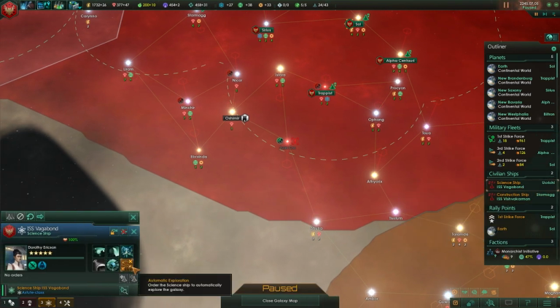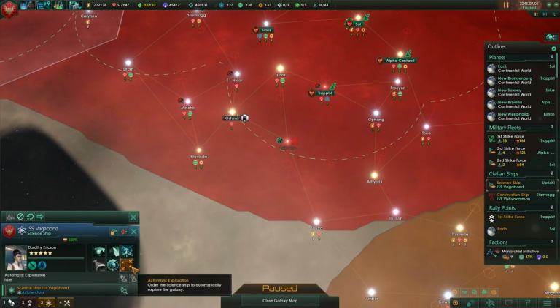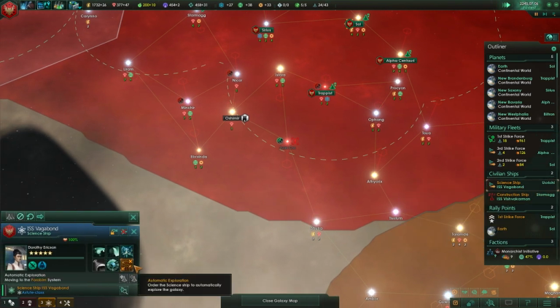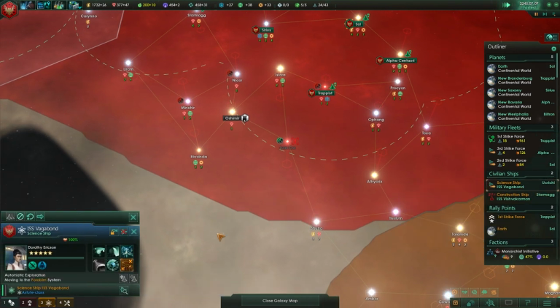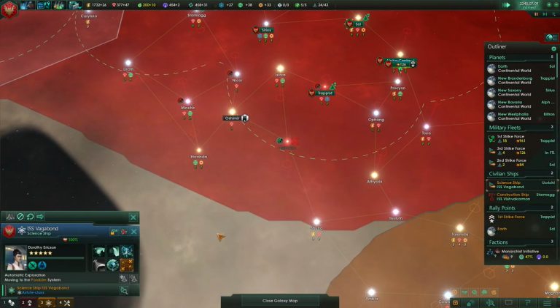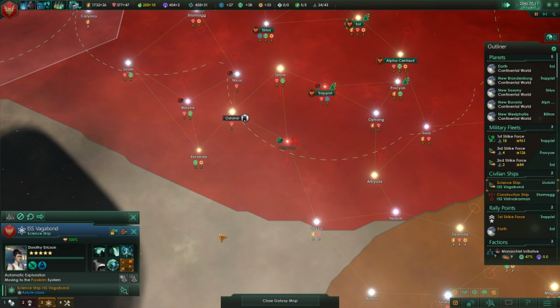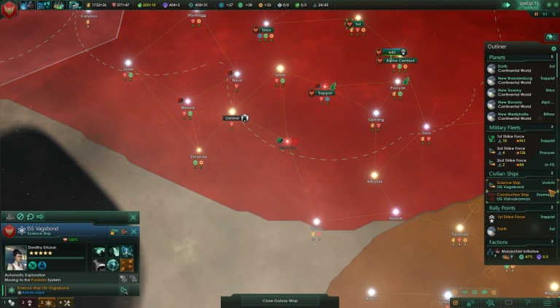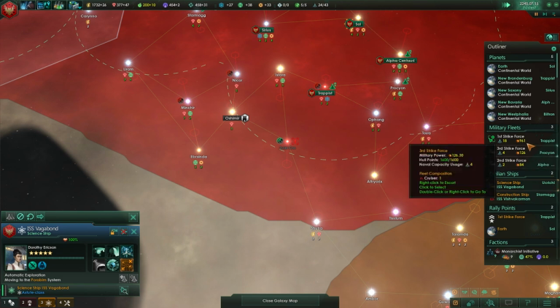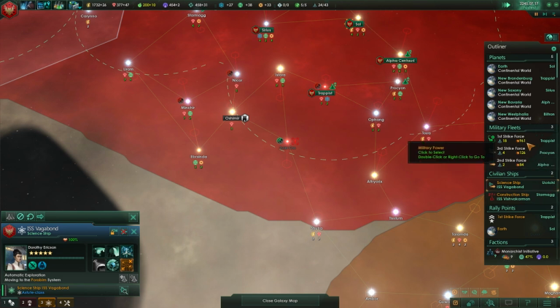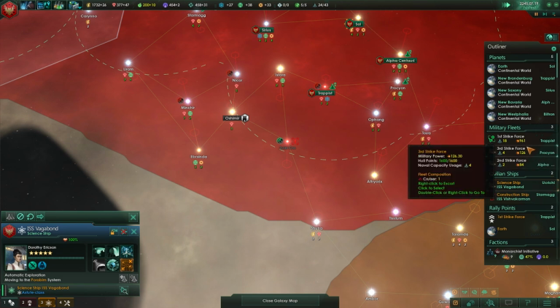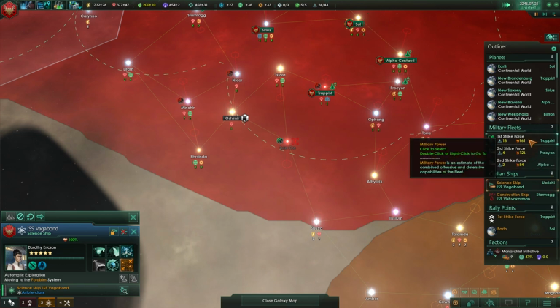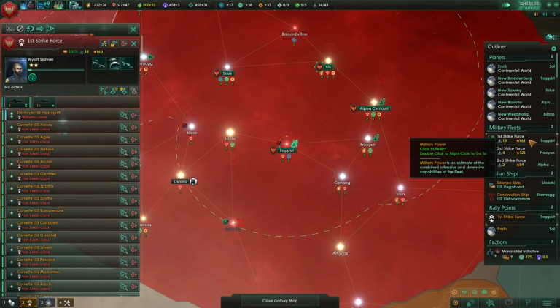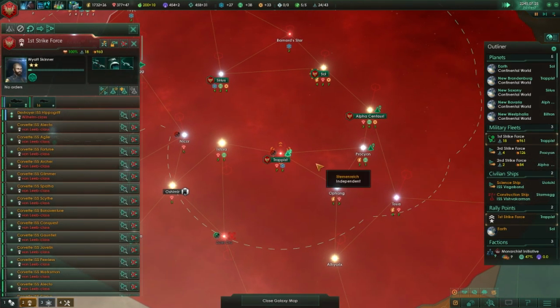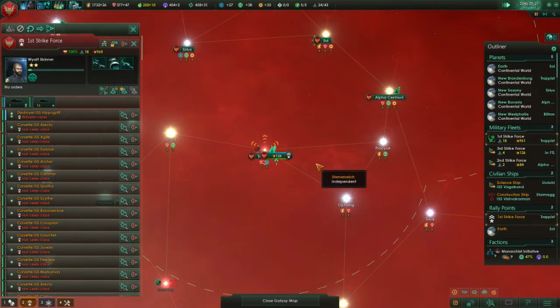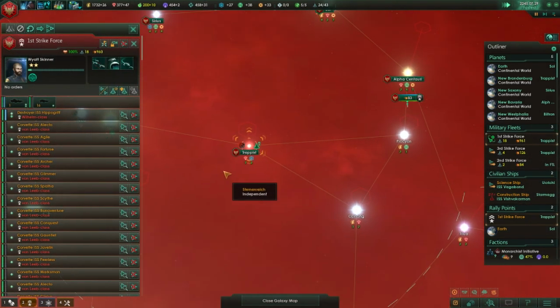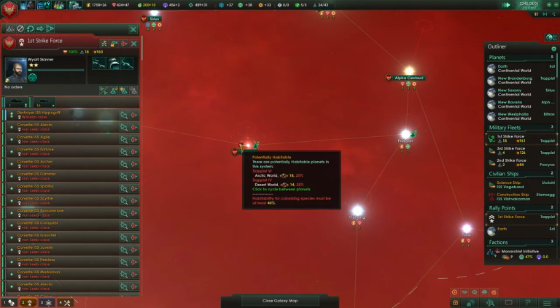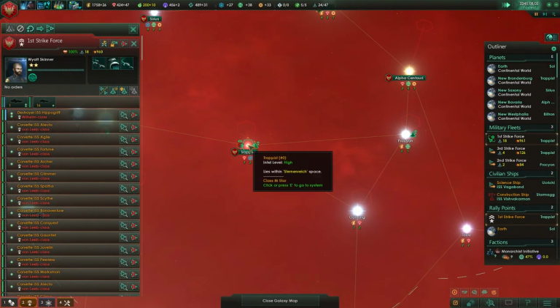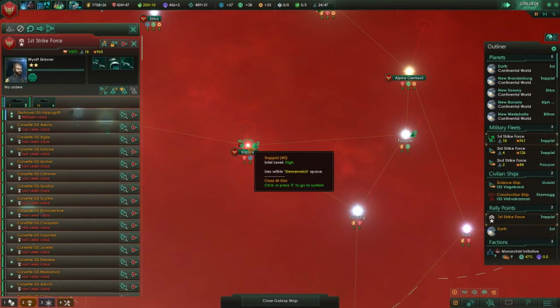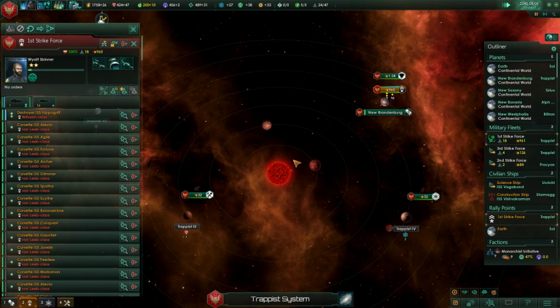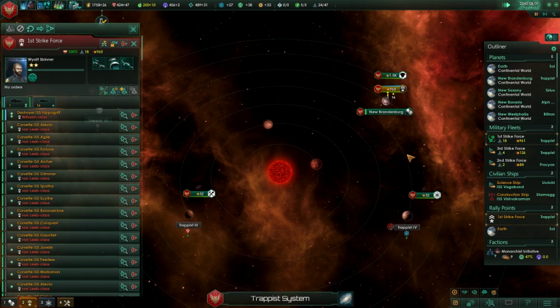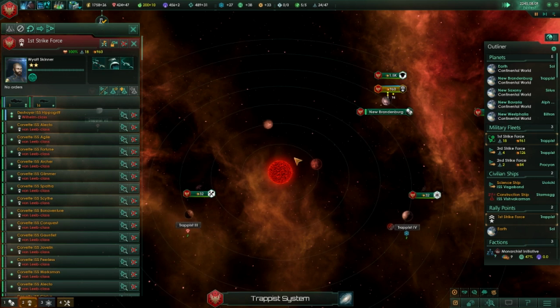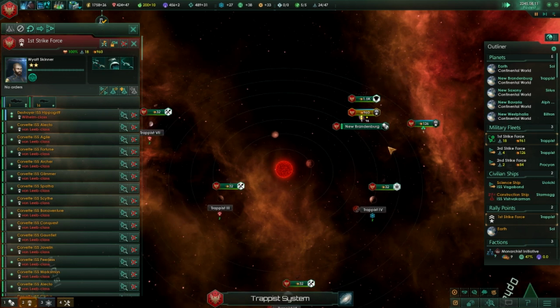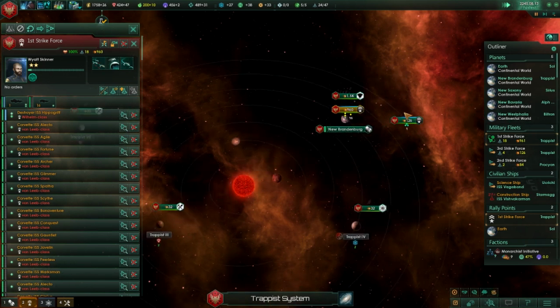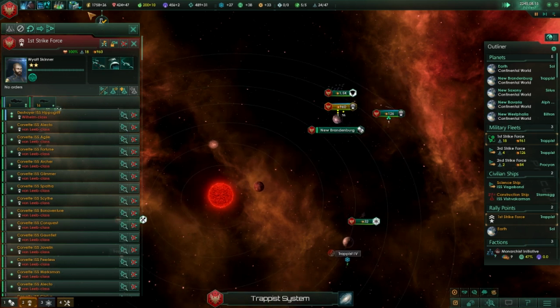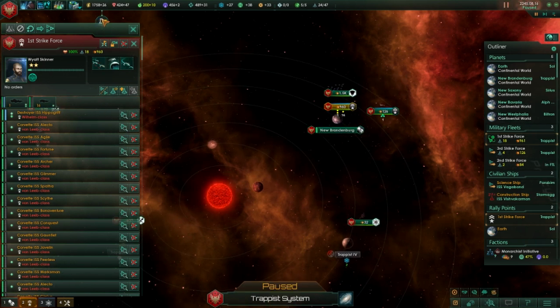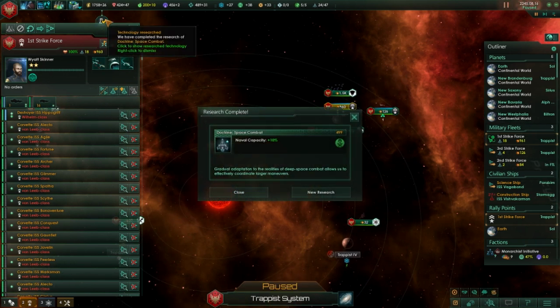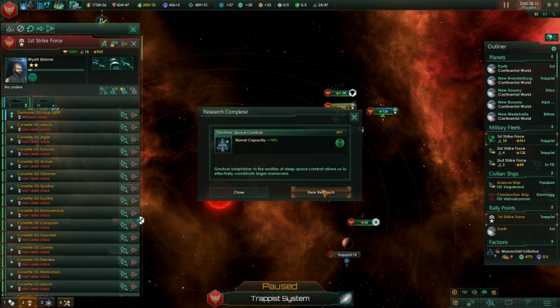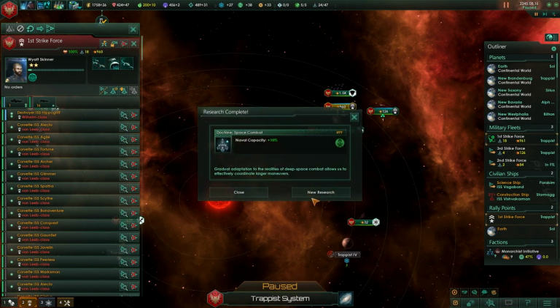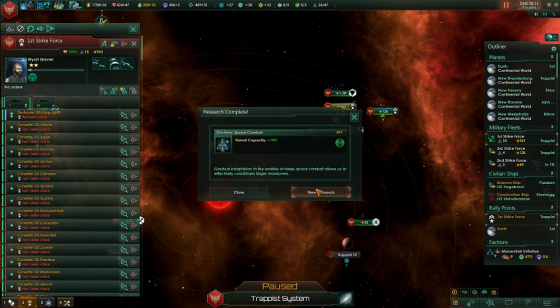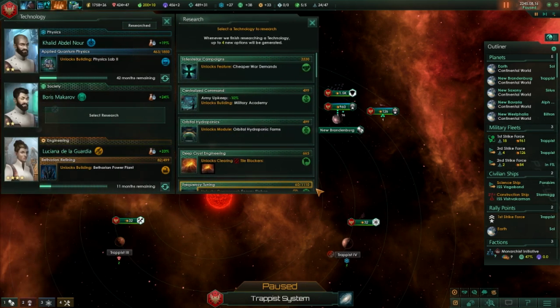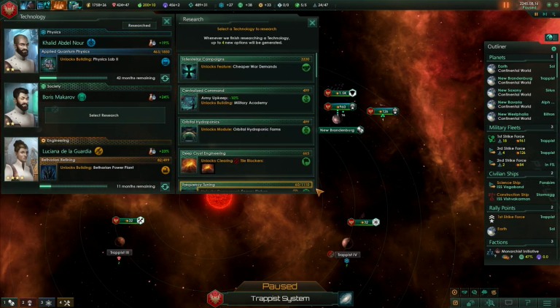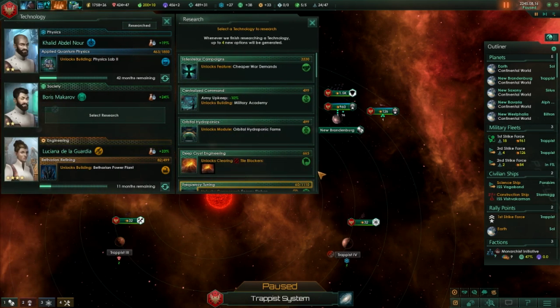Go ahead and do automated exploration until you find something cool. Combine the strike forces. Research complete — wow, we're researching stuff fast.